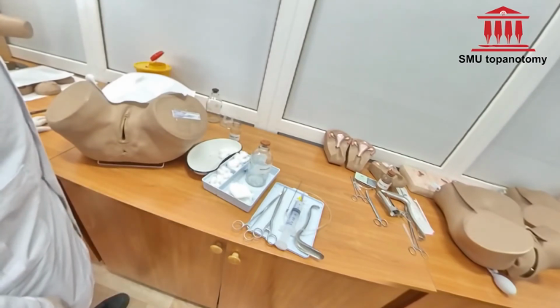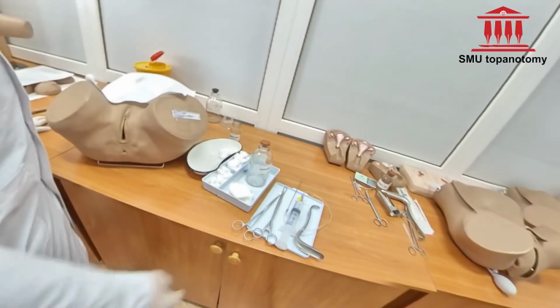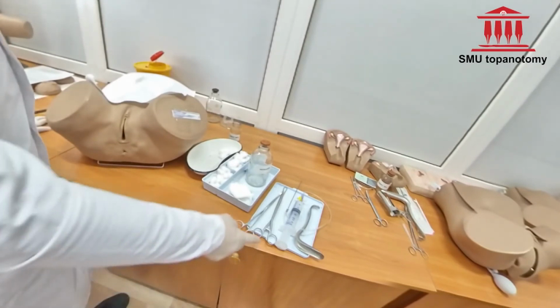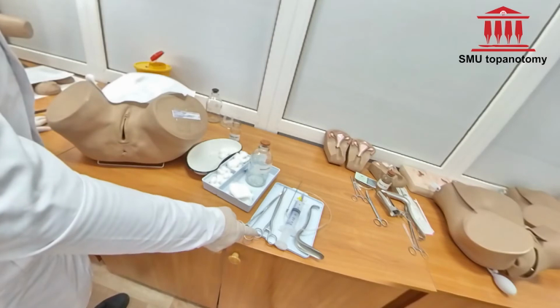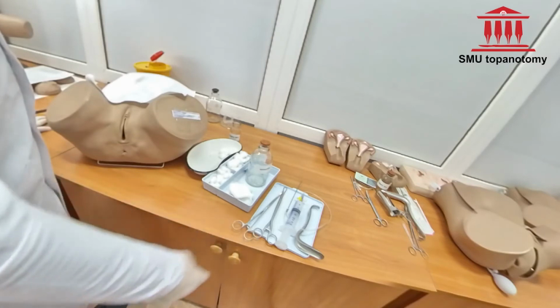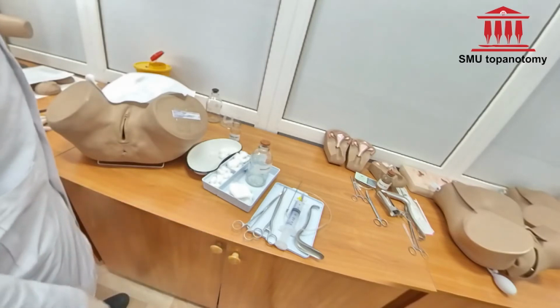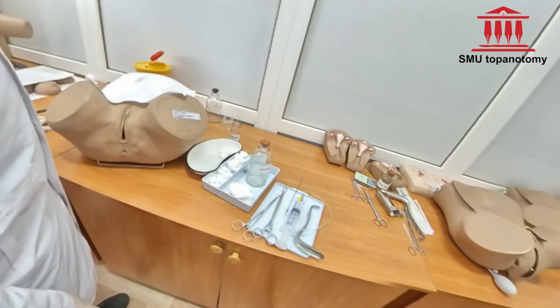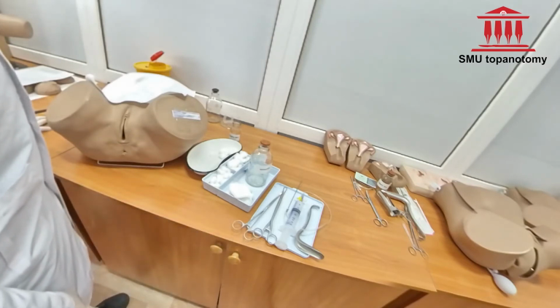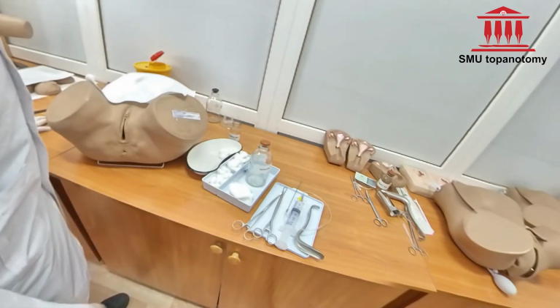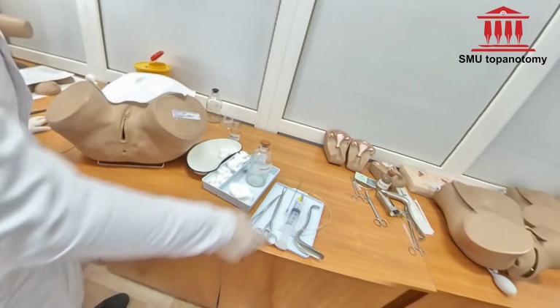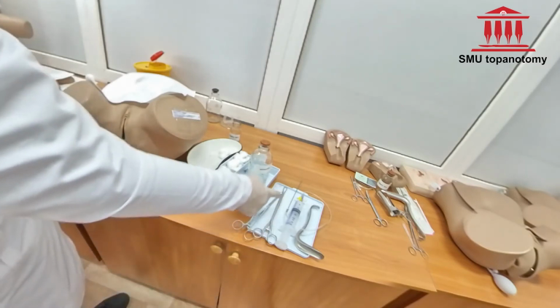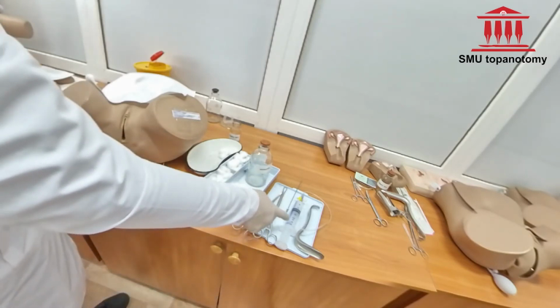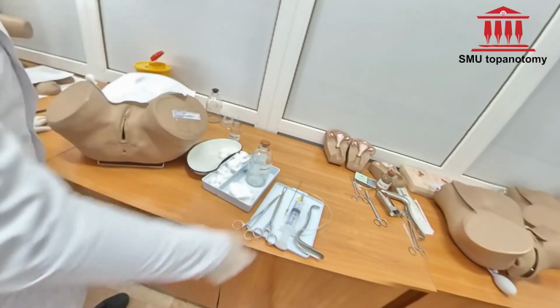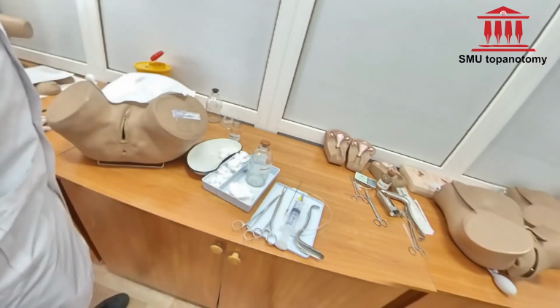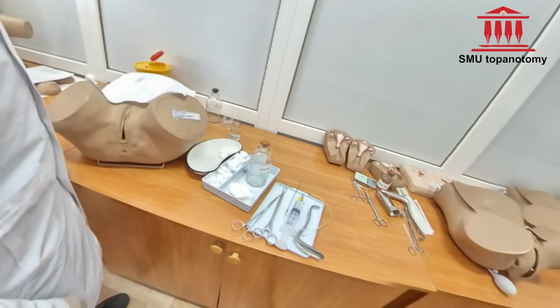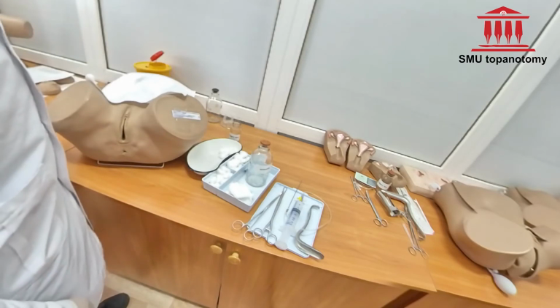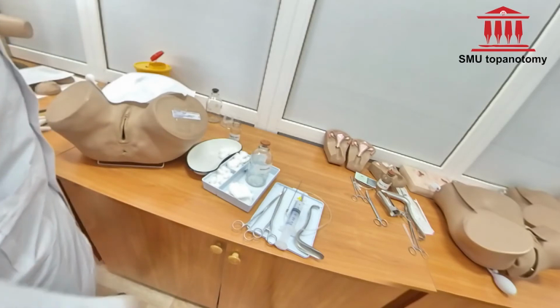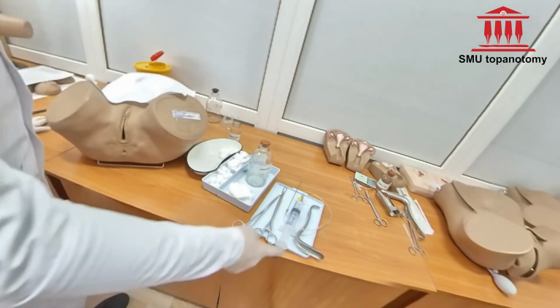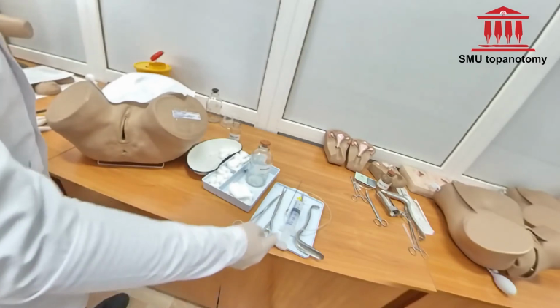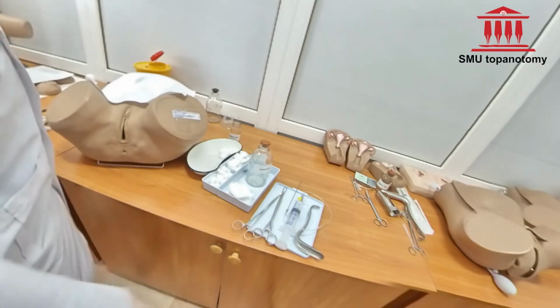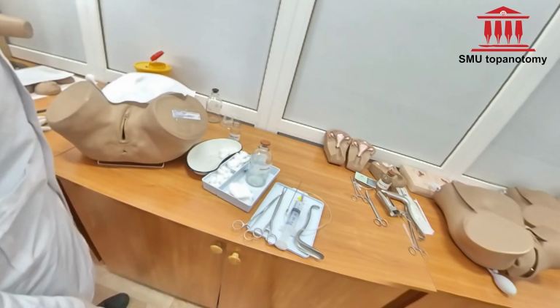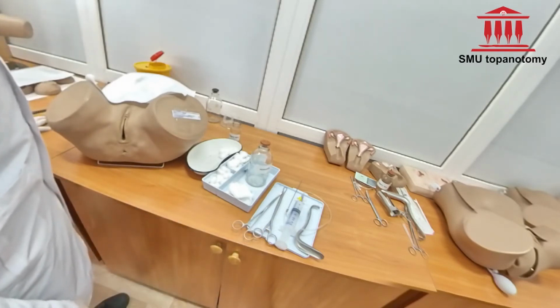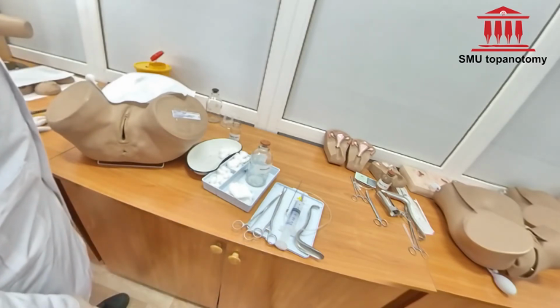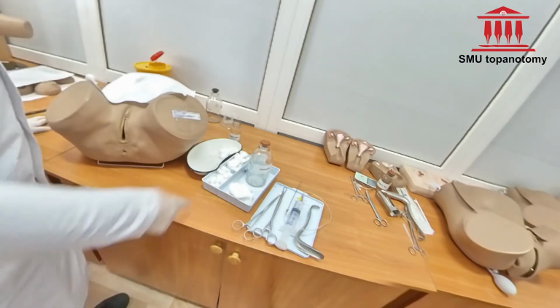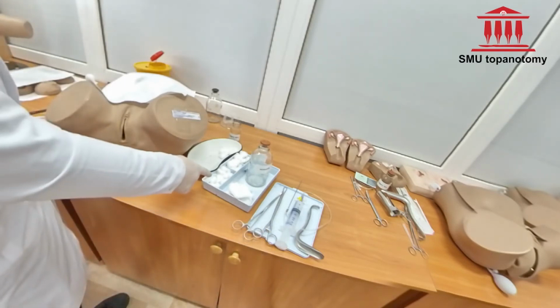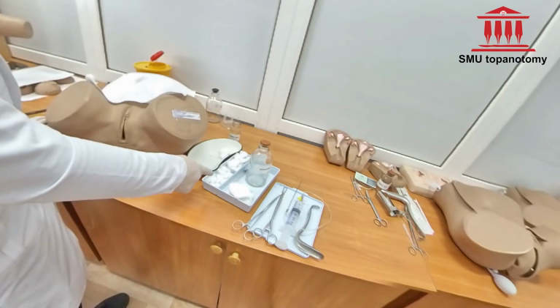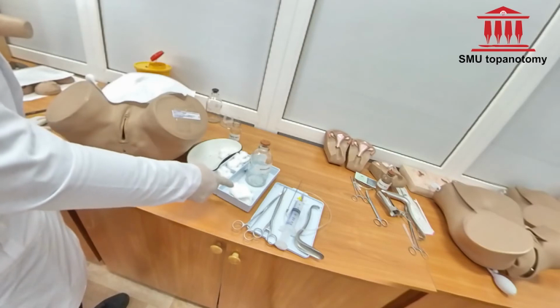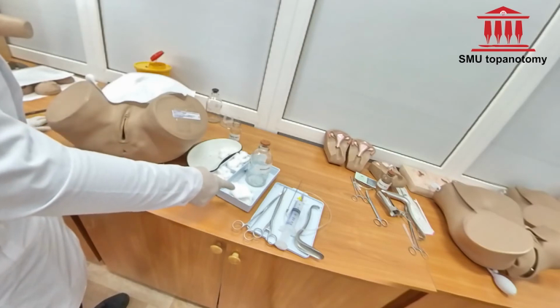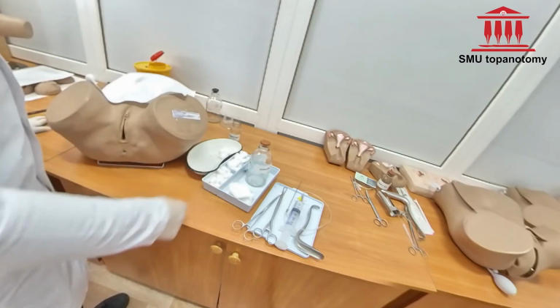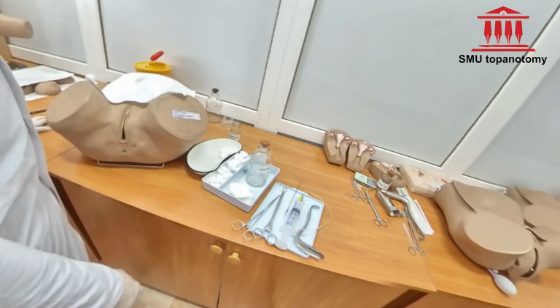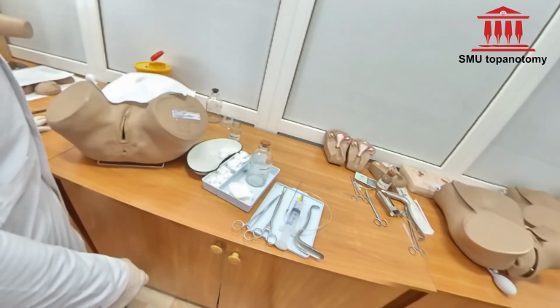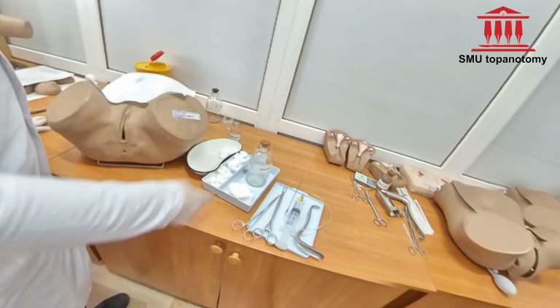Equipment required: Gynecological shredders clamp, puncture needle, Janus syringe, gynecological speculum, sterile cotton swabs, gauze, and antiseptic solution.